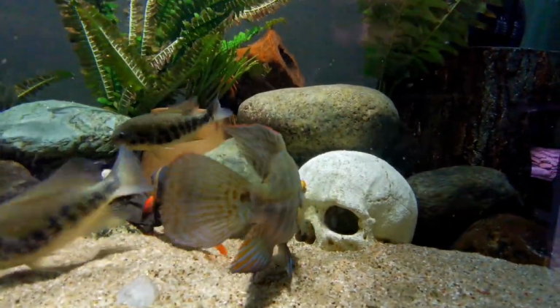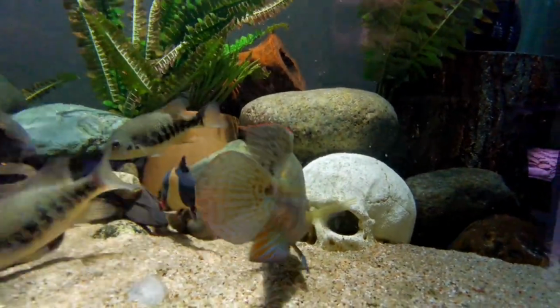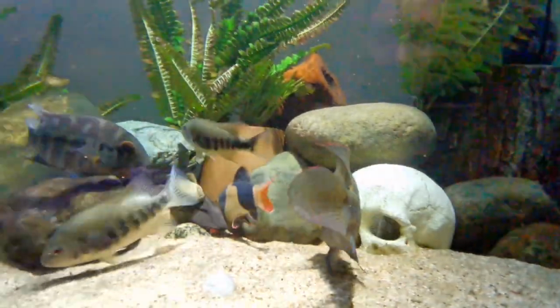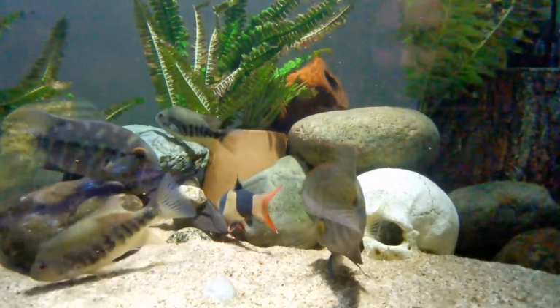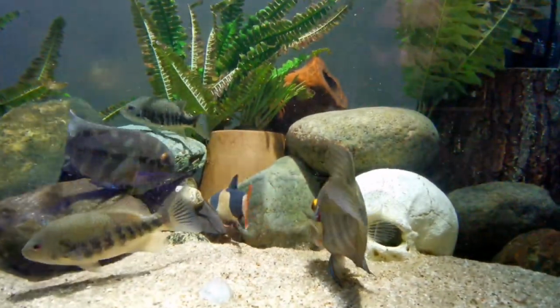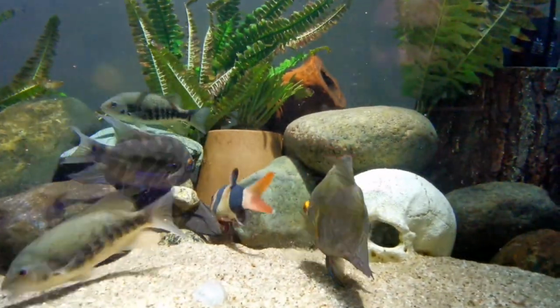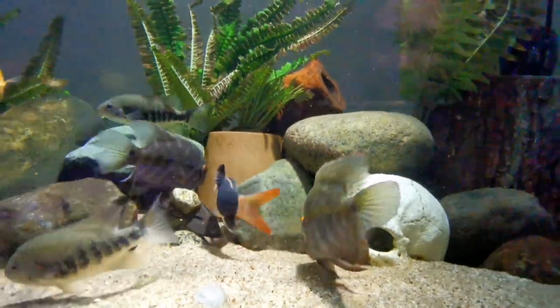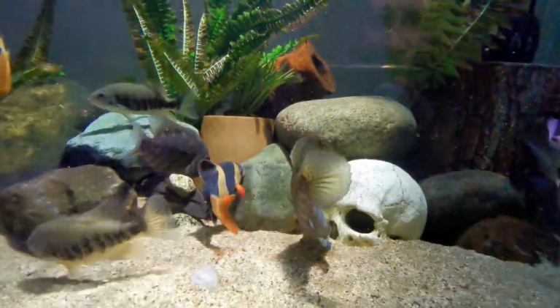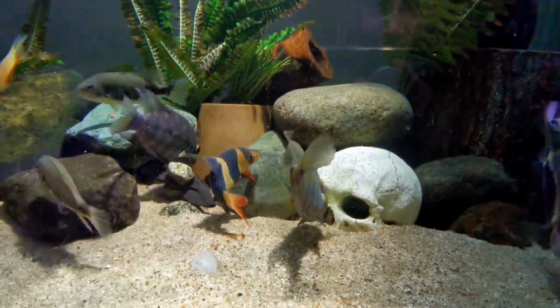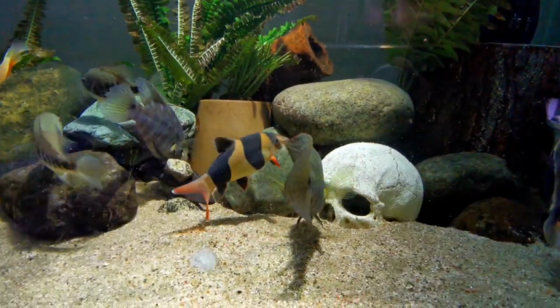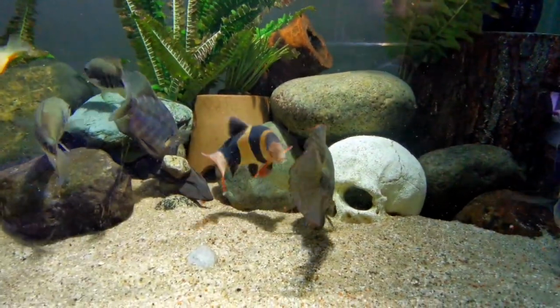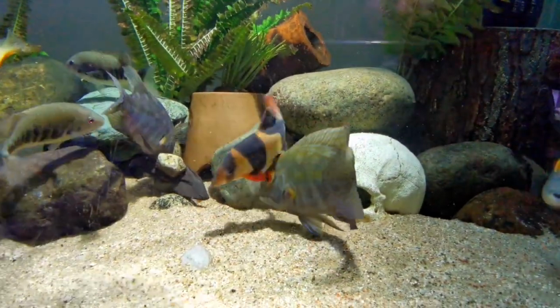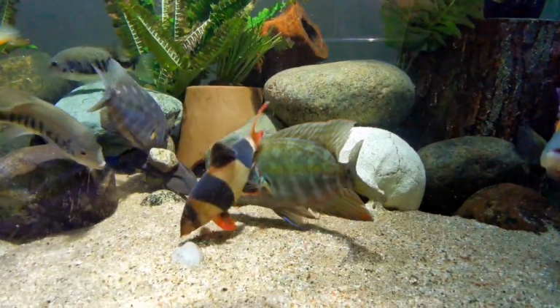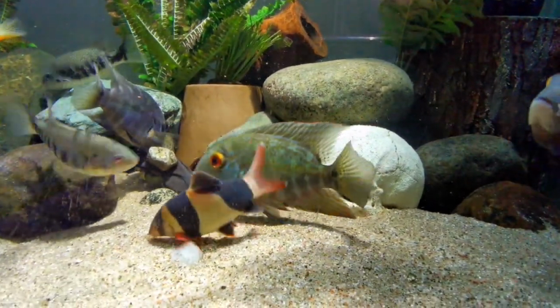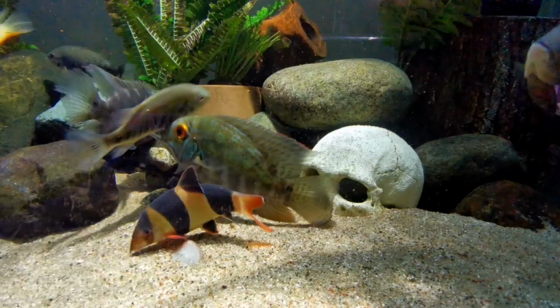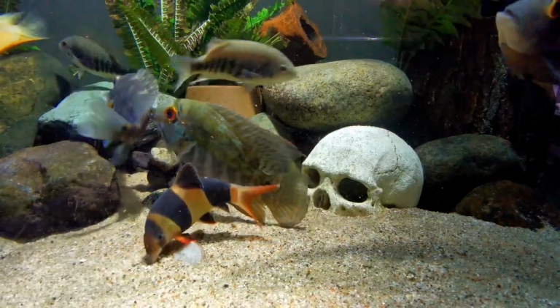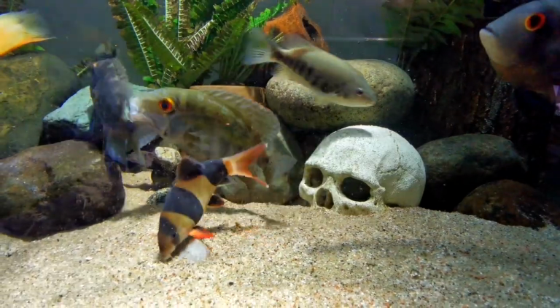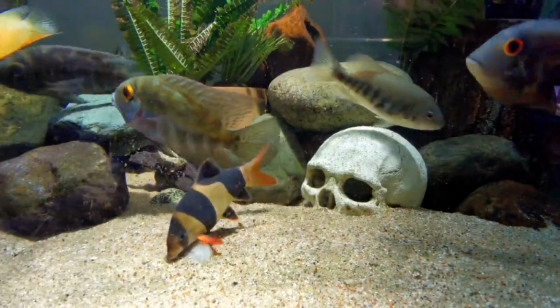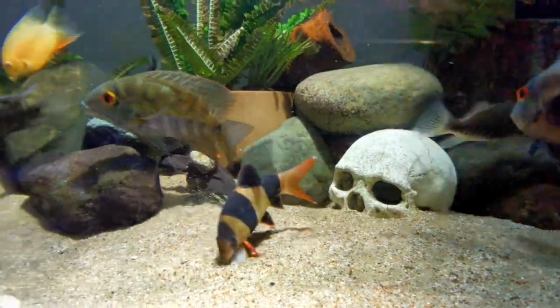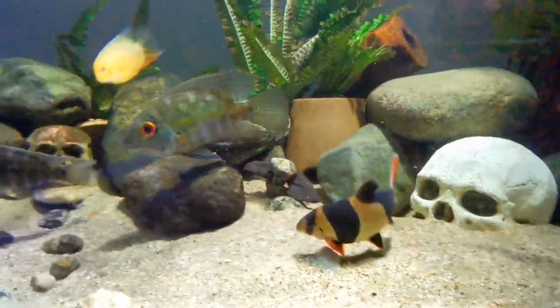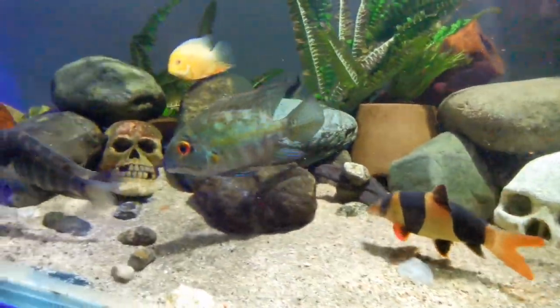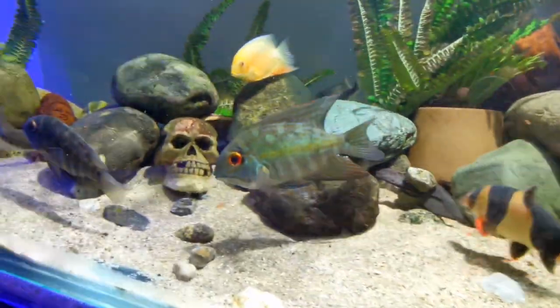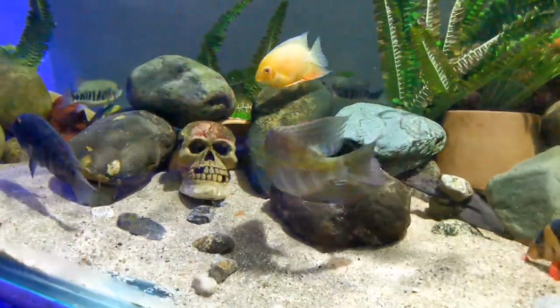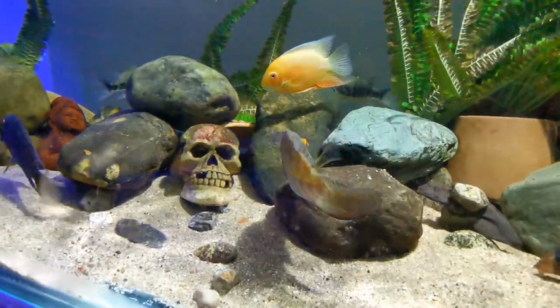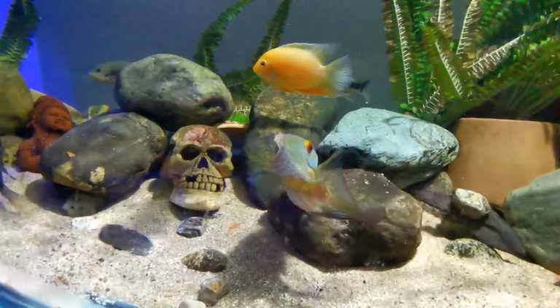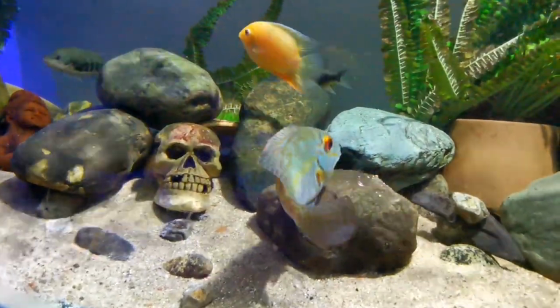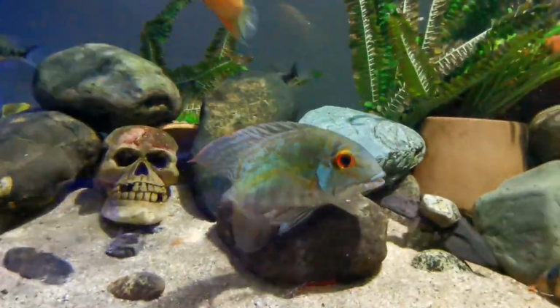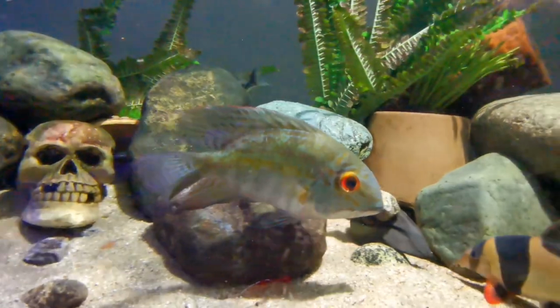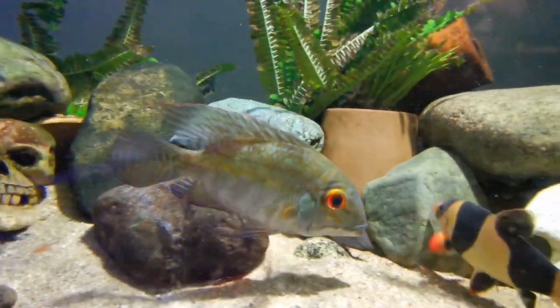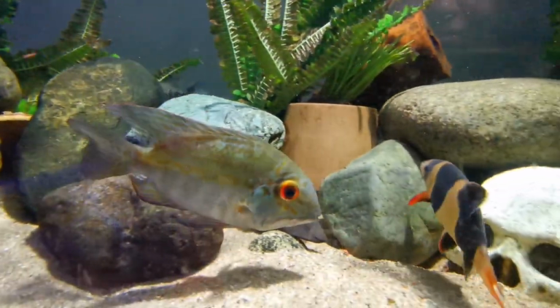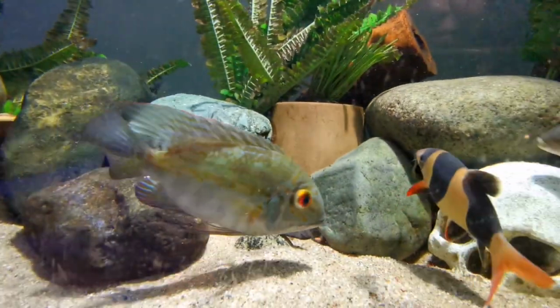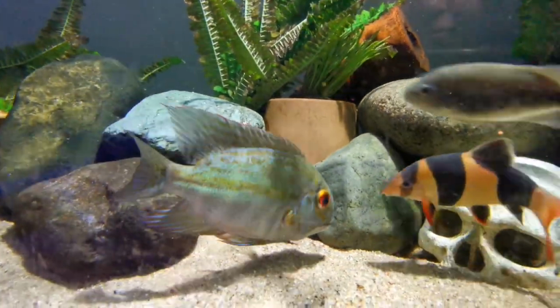They don't mind bright light because it reflects their colors so nicely. There's no easy way of differentiating the male from the female, but usually the males have a fuller body and a bit longer fins — it's quite hard to tell who's who.